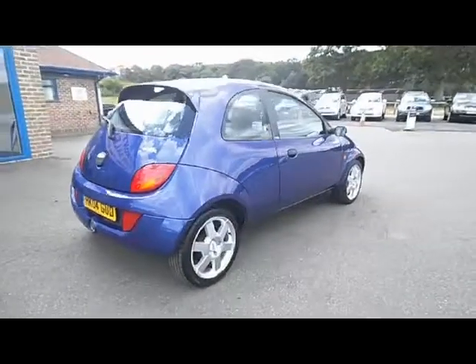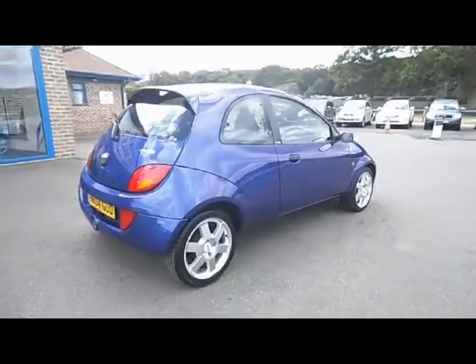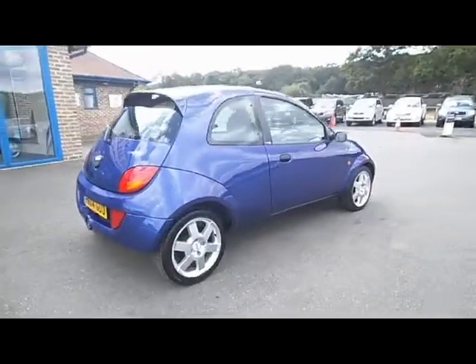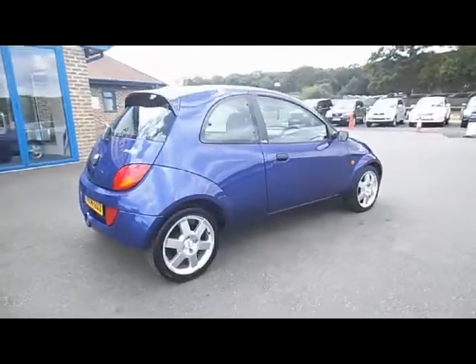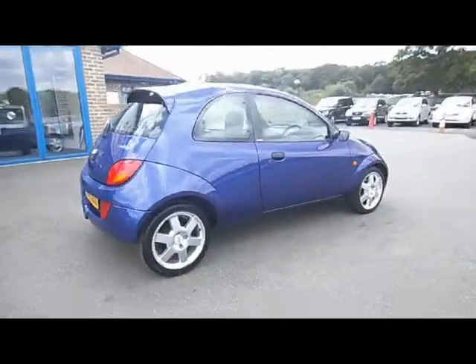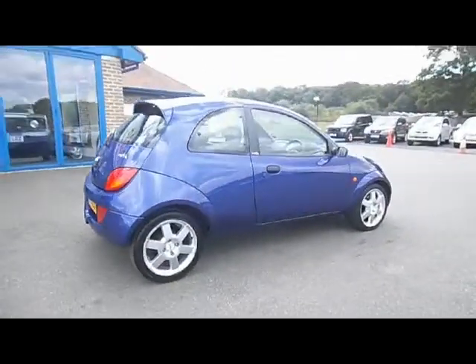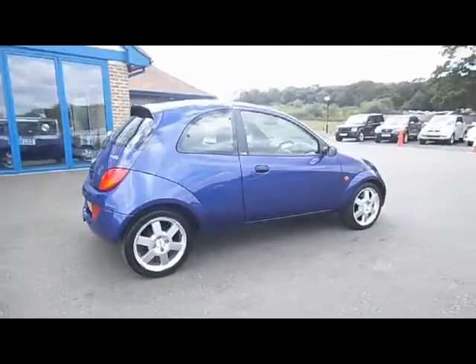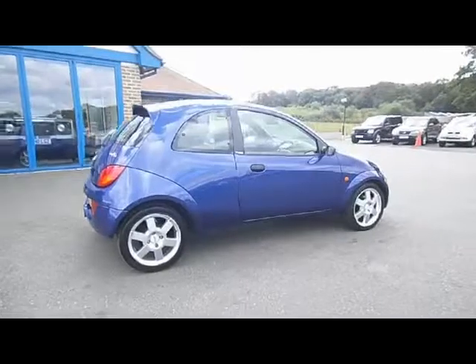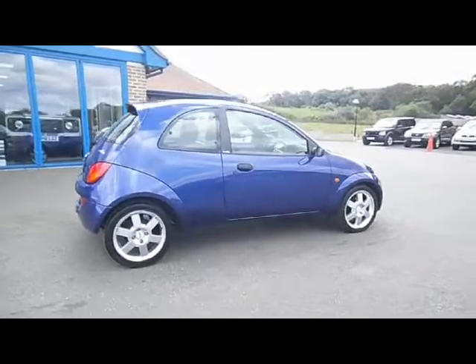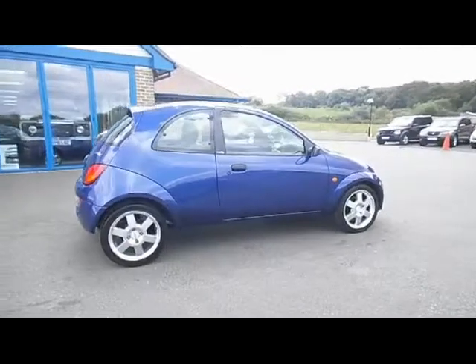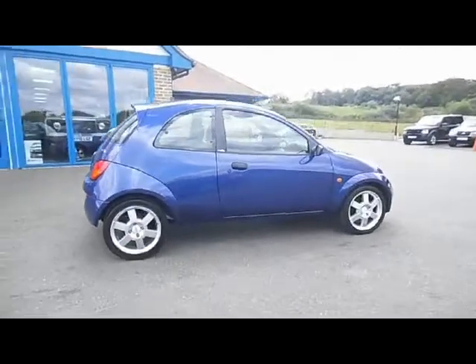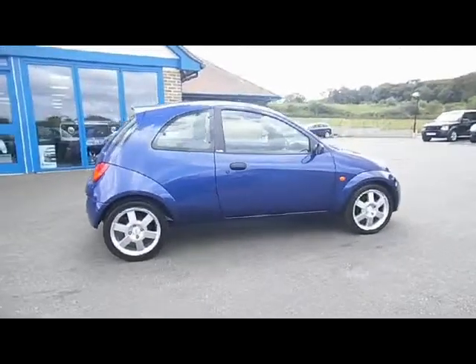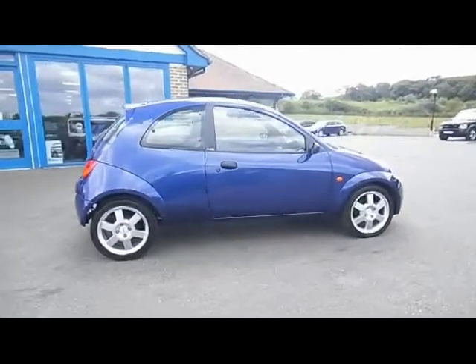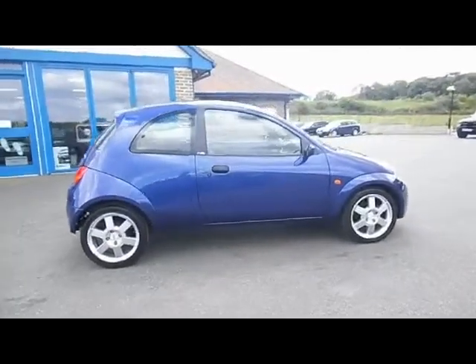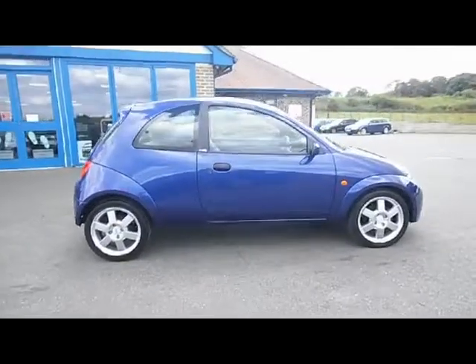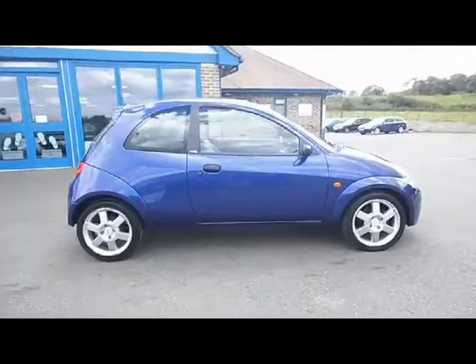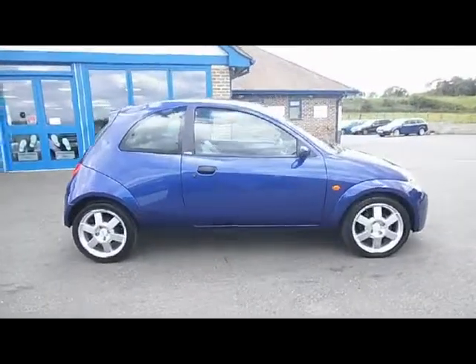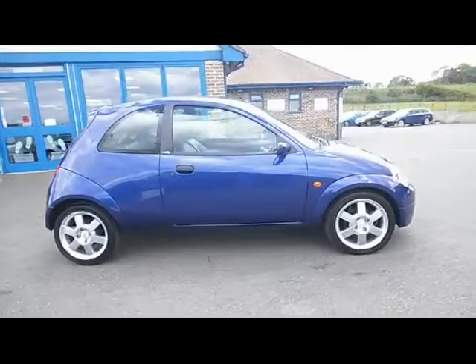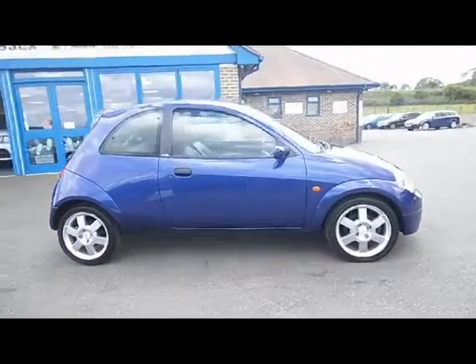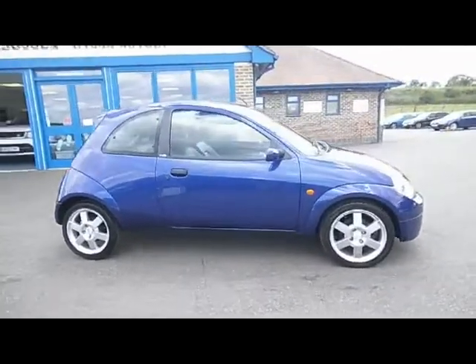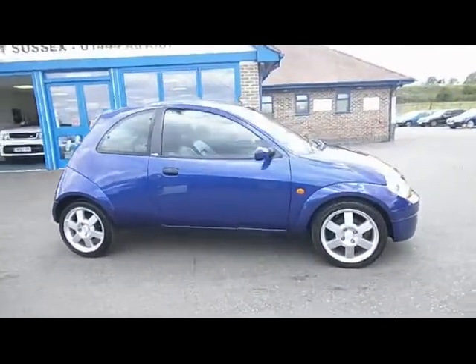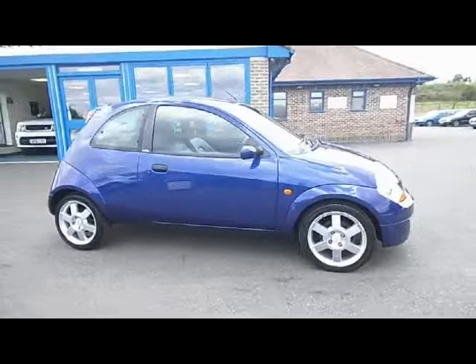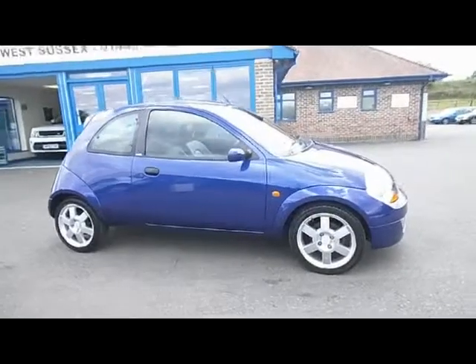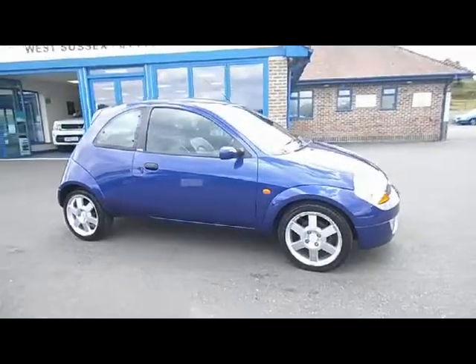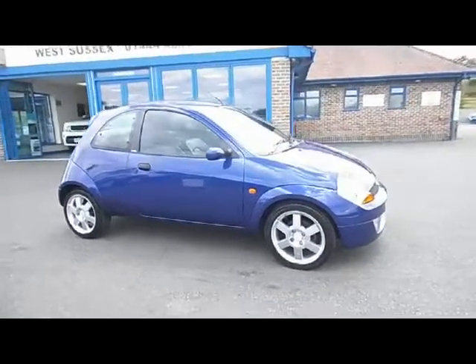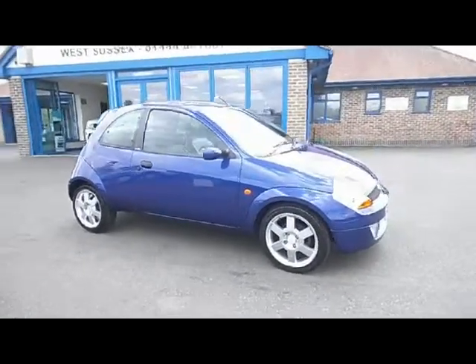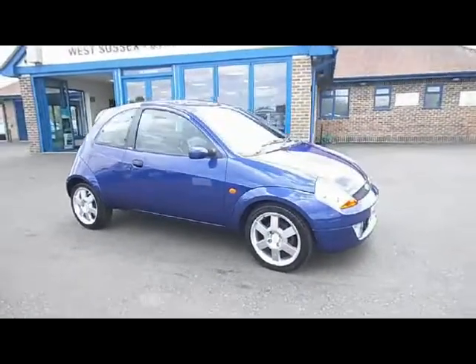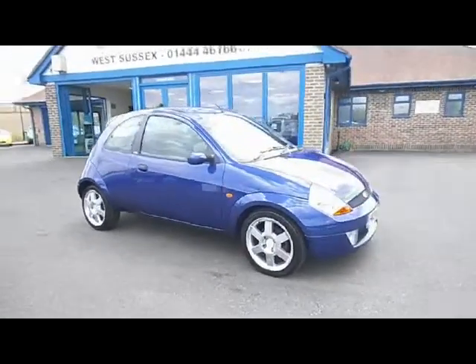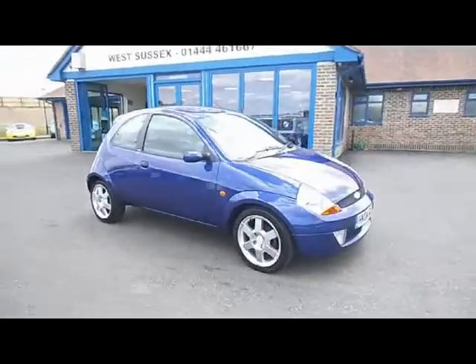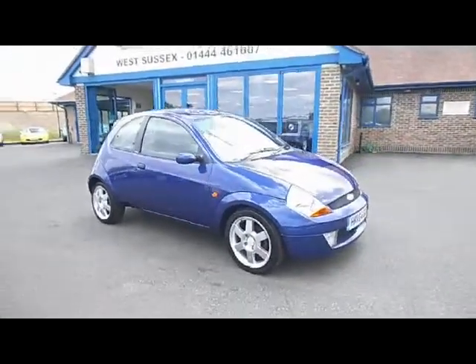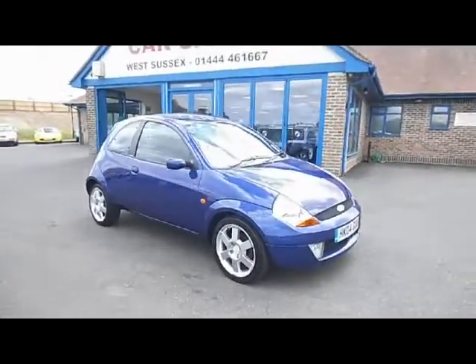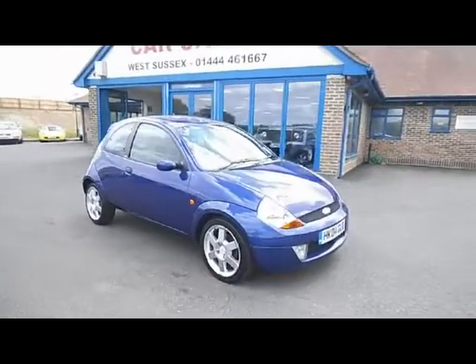As you can see from the film, the car's in very, very good condition. The previous lady owner has looked after it very well. The Sport version, as you can see, has fully colour coded bumpers and the larger alloys.